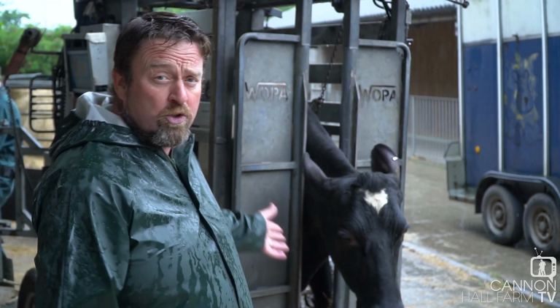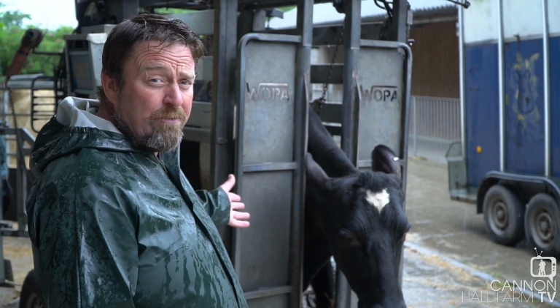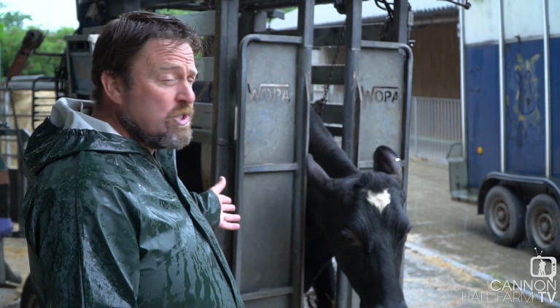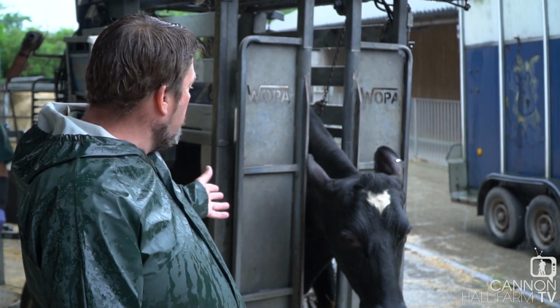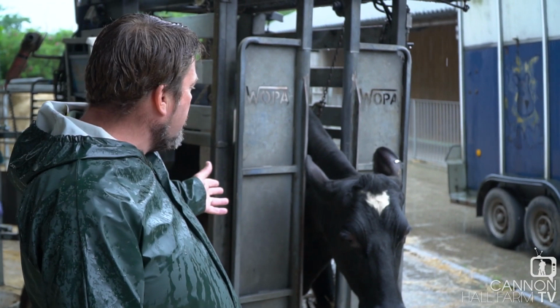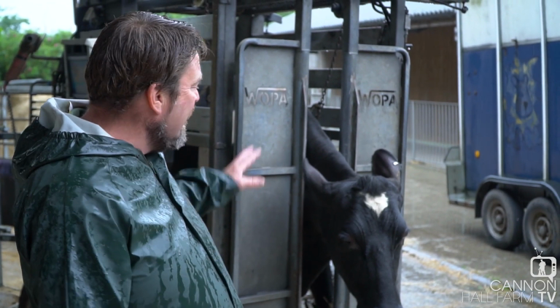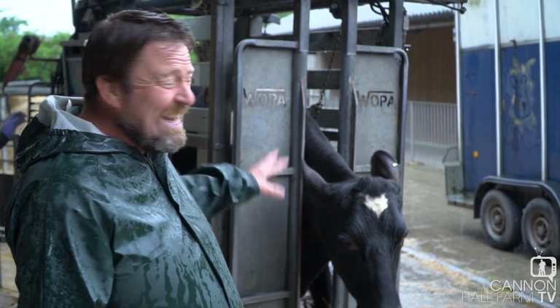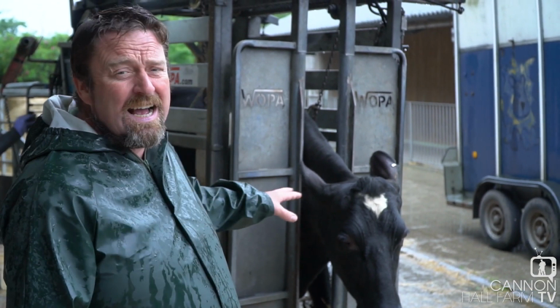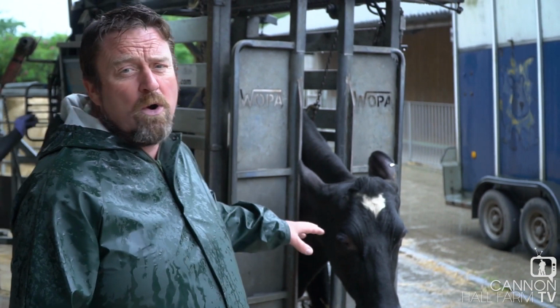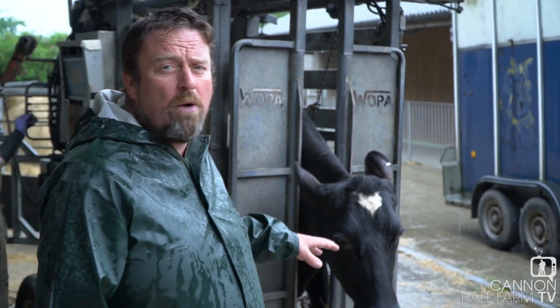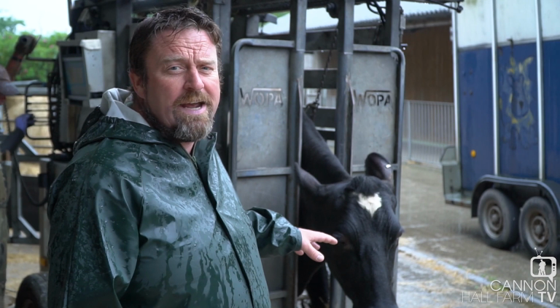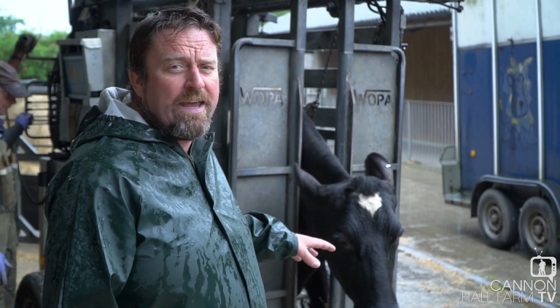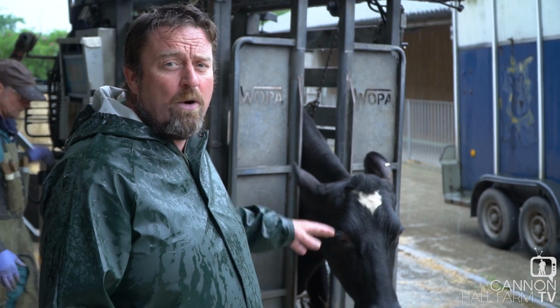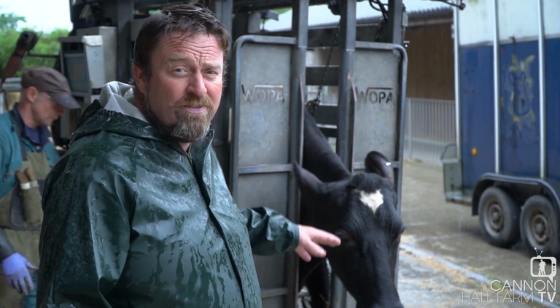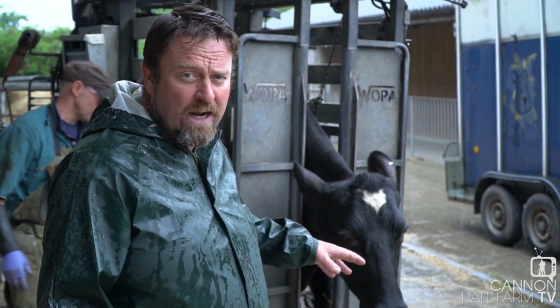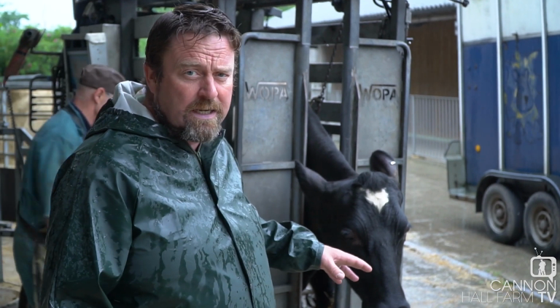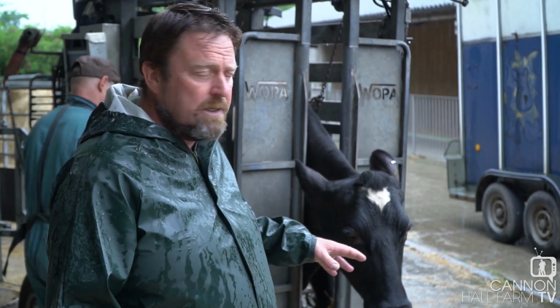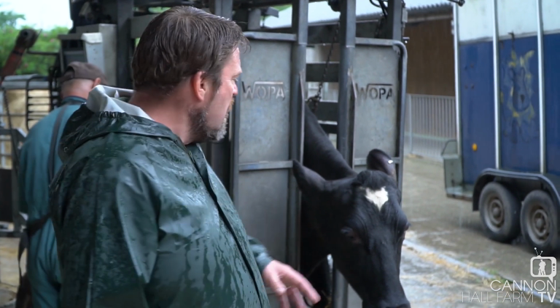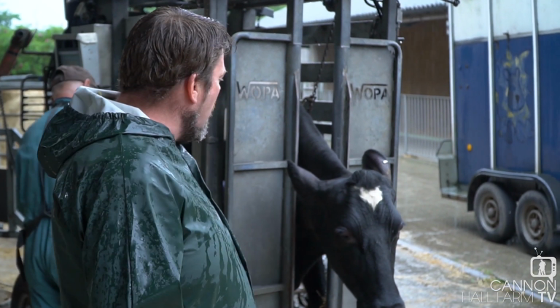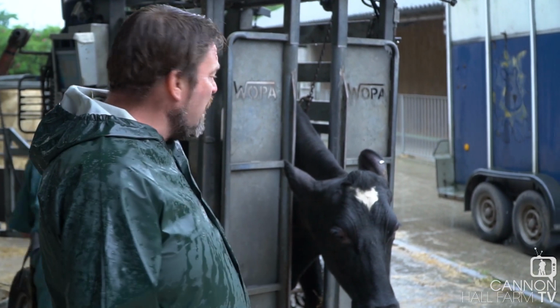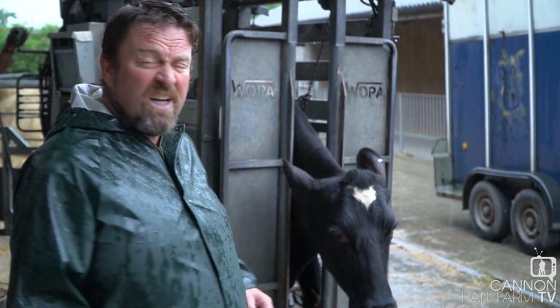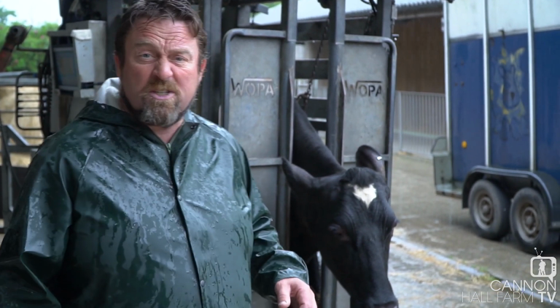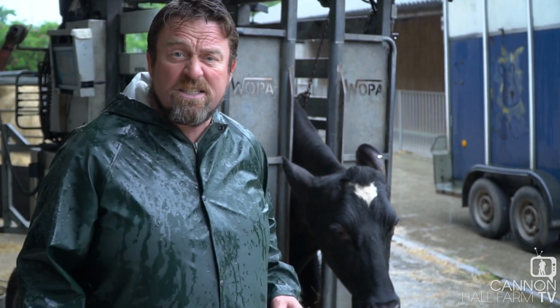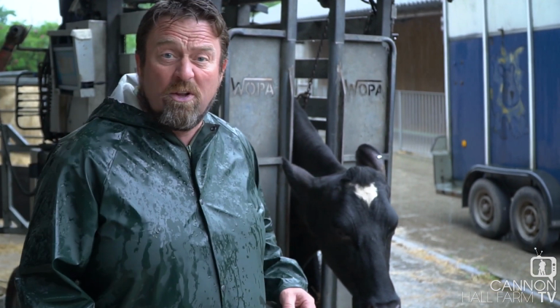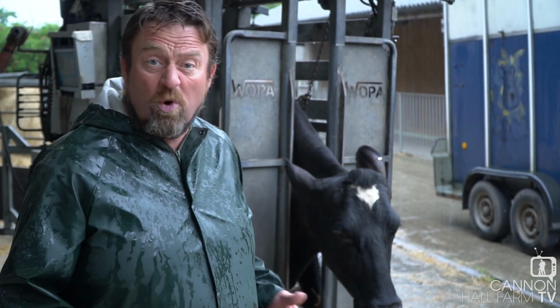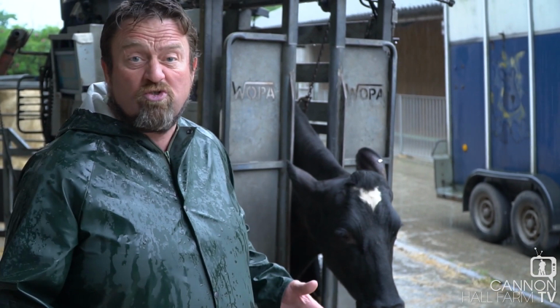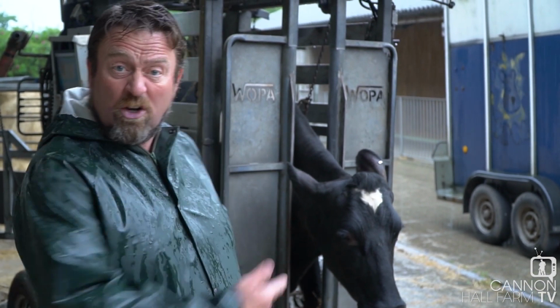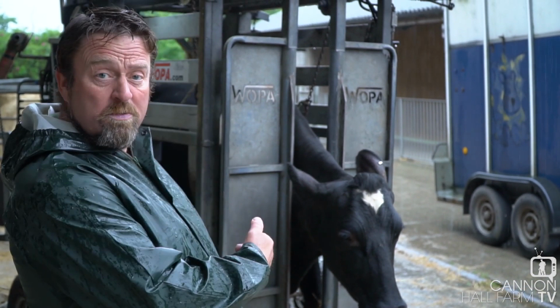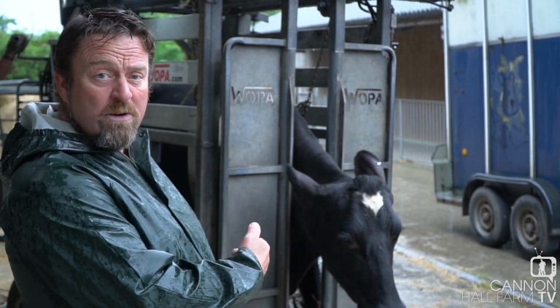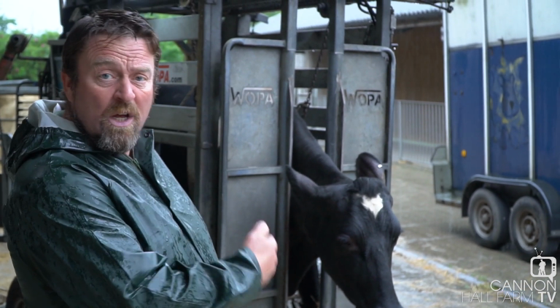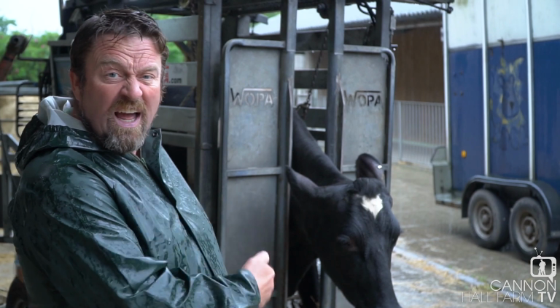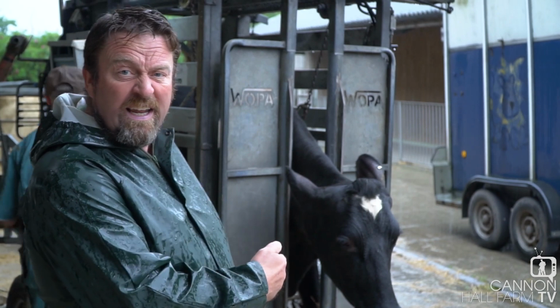The Holstein Friesian in particular is our most common dairy cow in the United Kingdom, and about 90% of the milk that we all drink comes from cows like Lily.